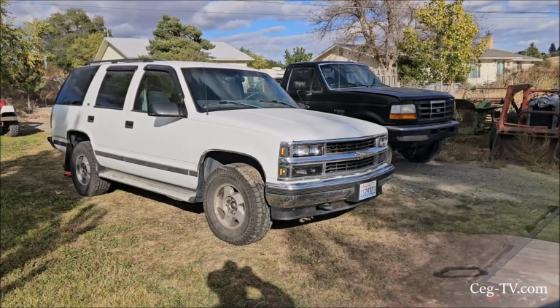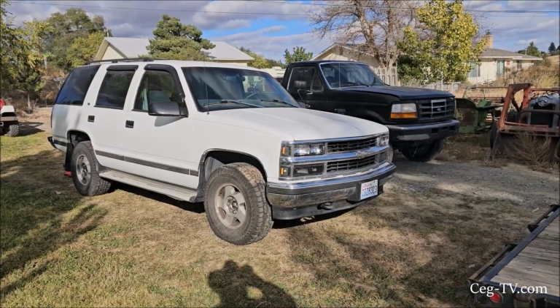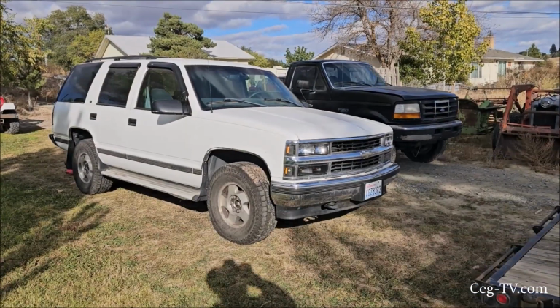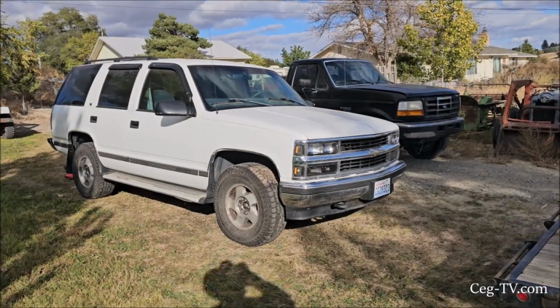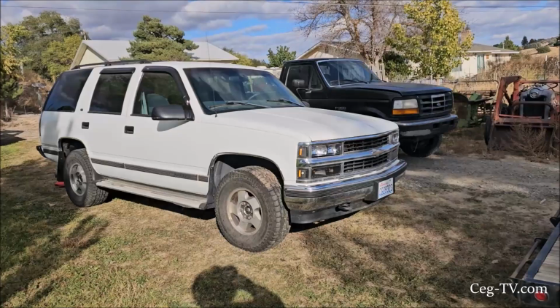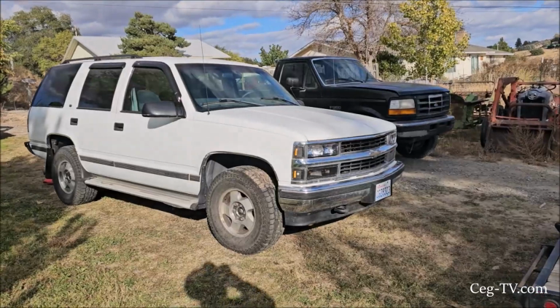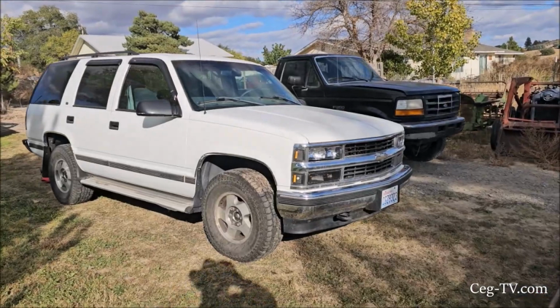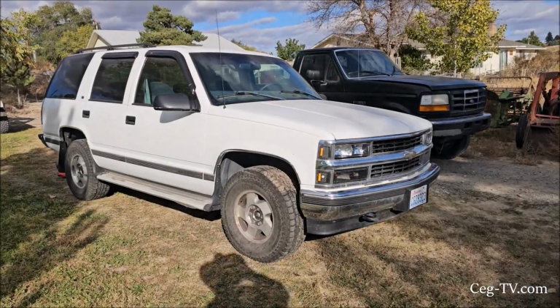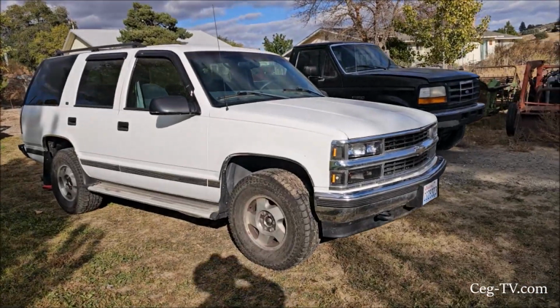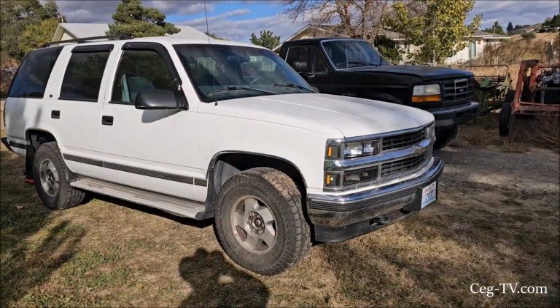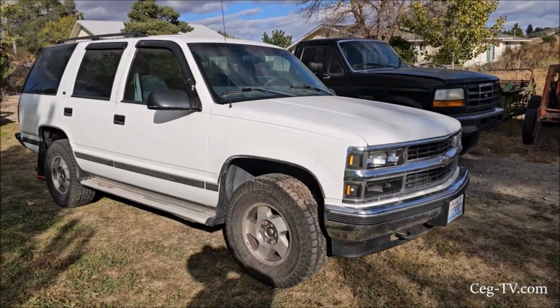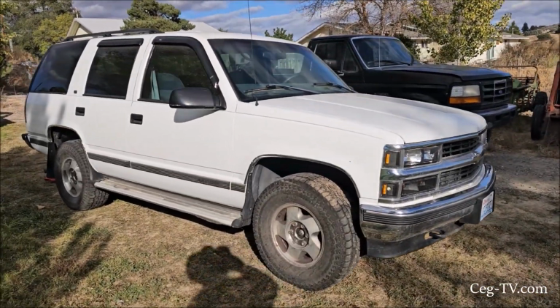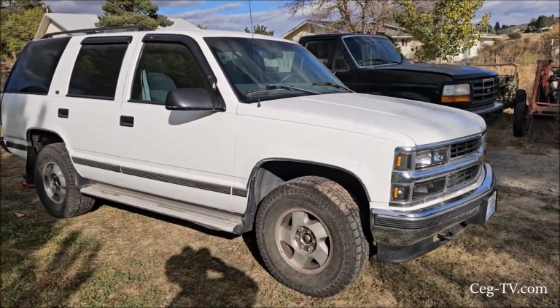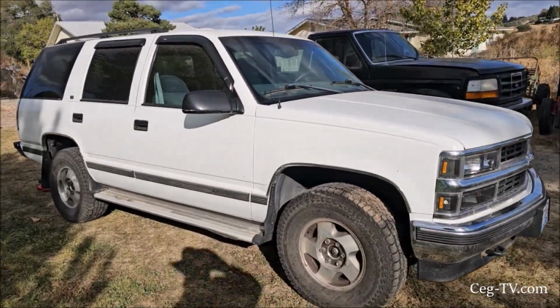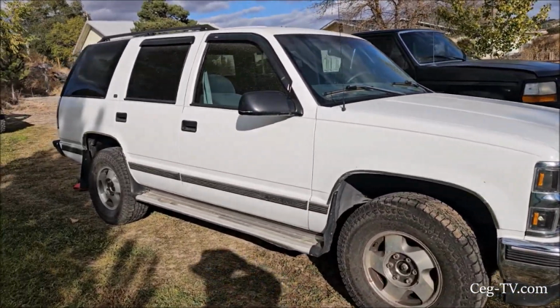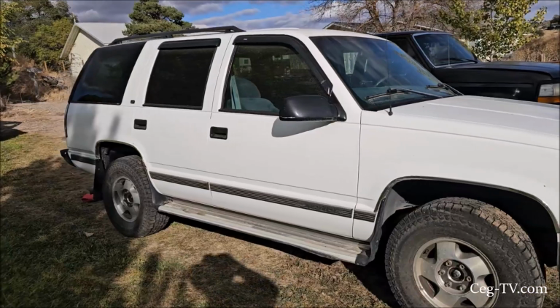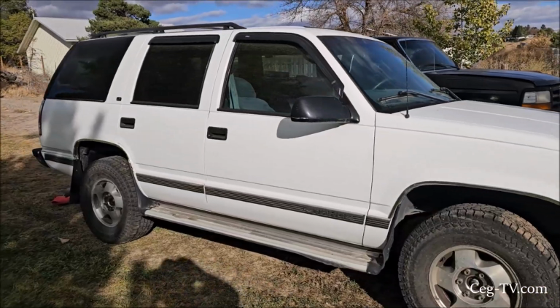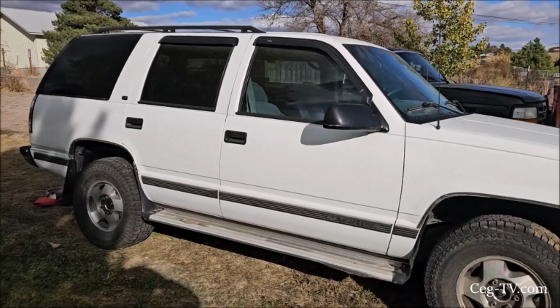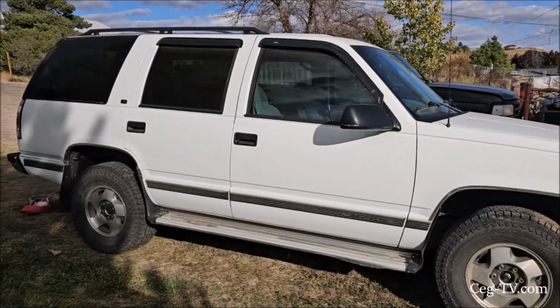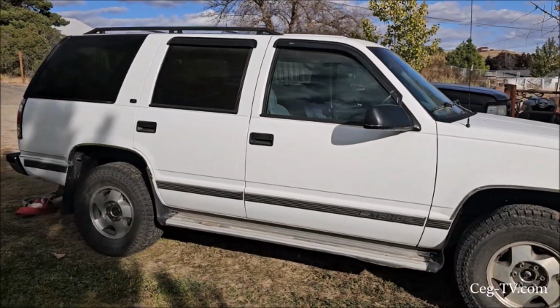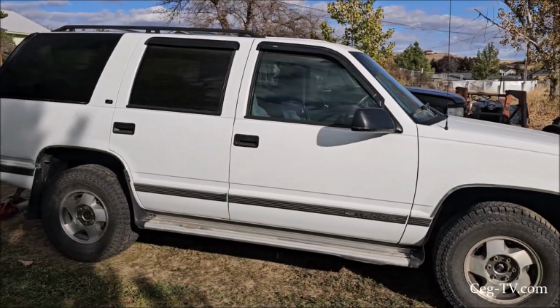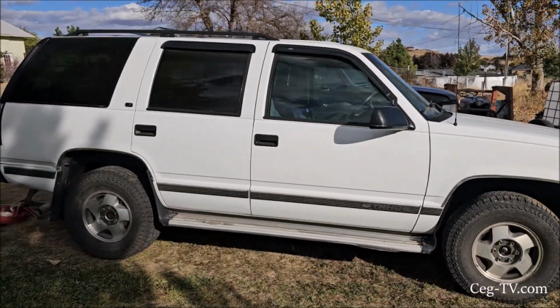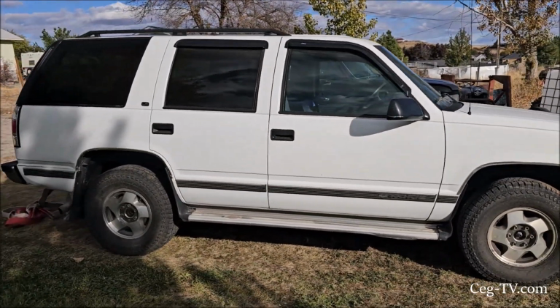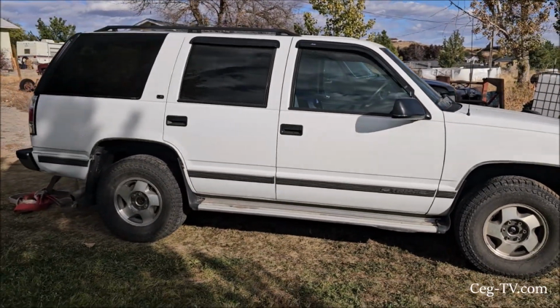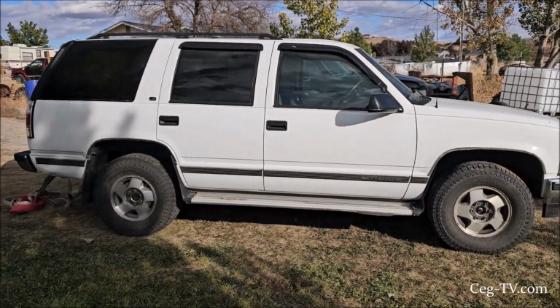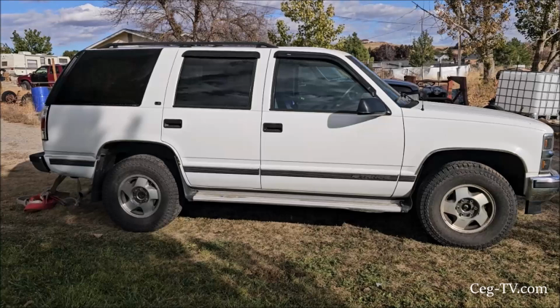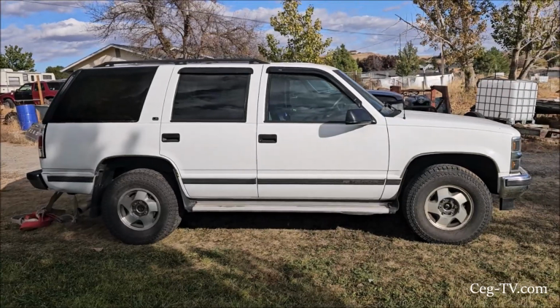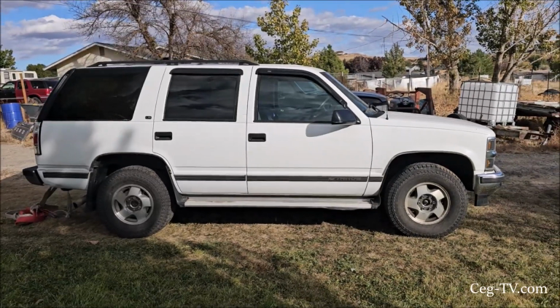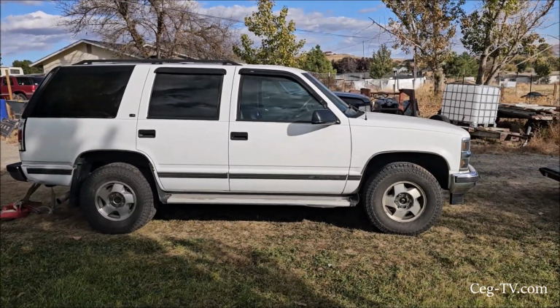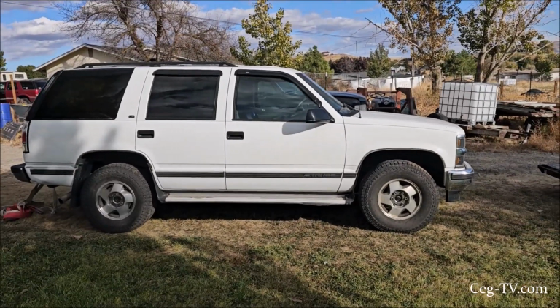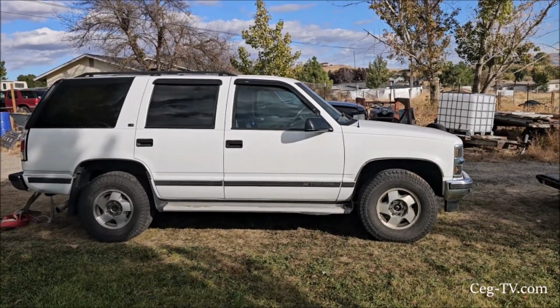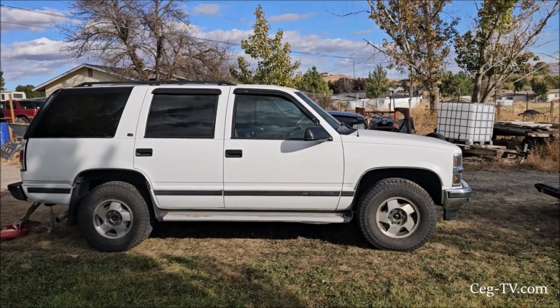Getting the Tahoe off the trailer, I'll wrap this video up. Doc's got to go to work. Stay tuned for the build and the mods. Have a great day.